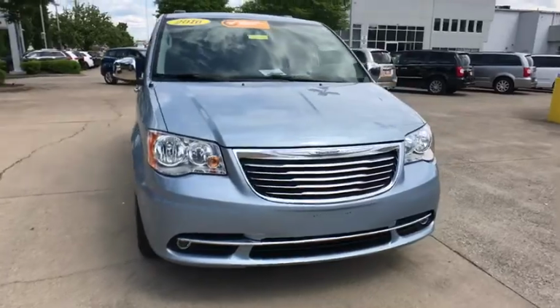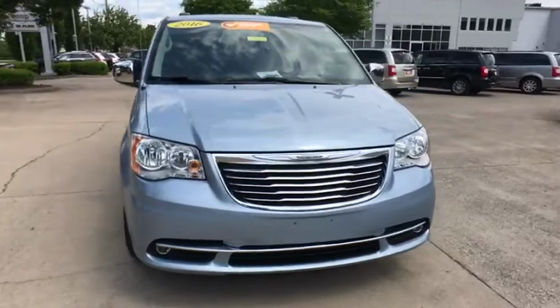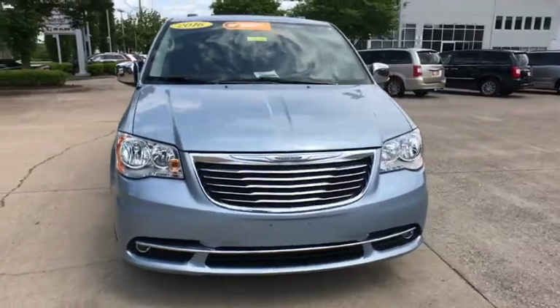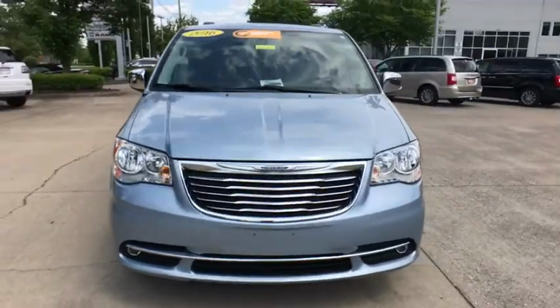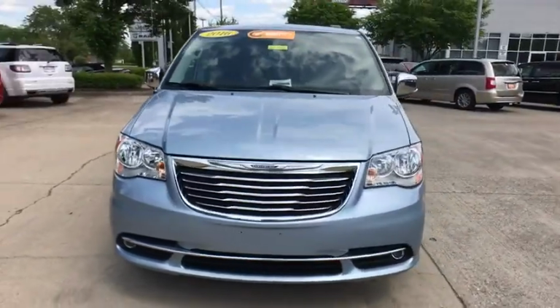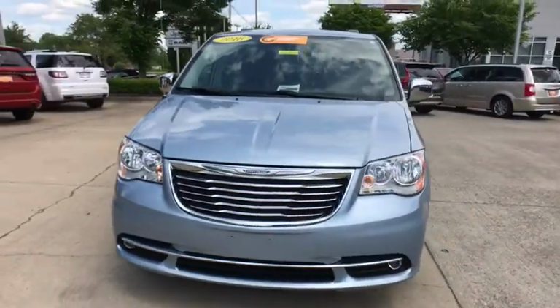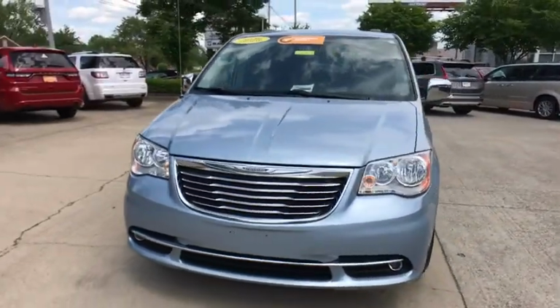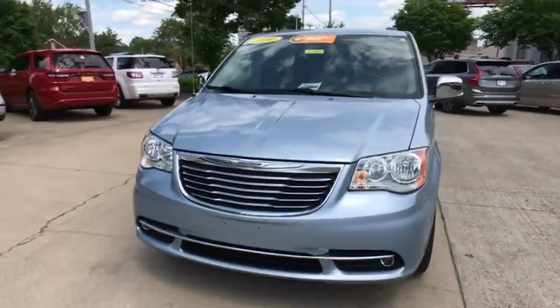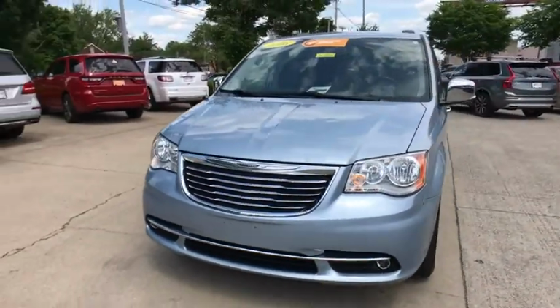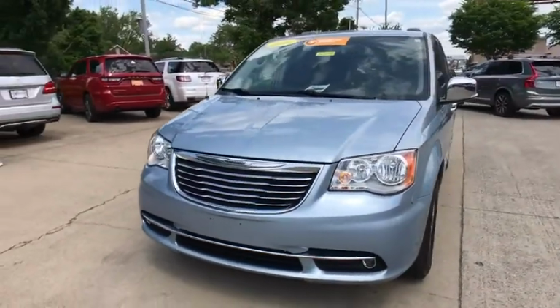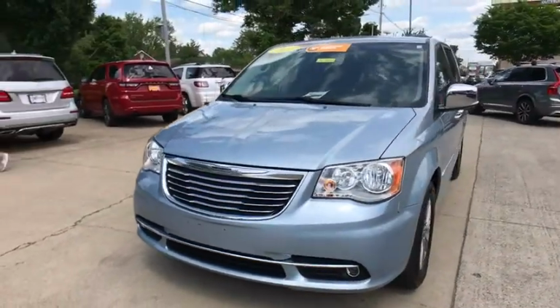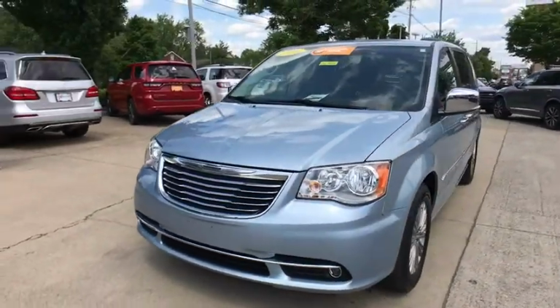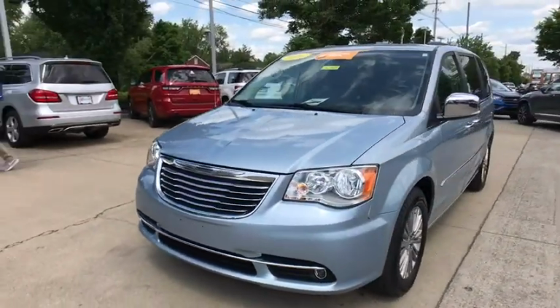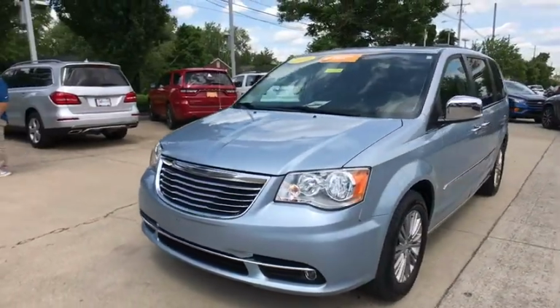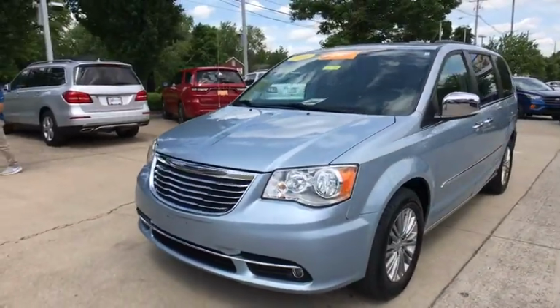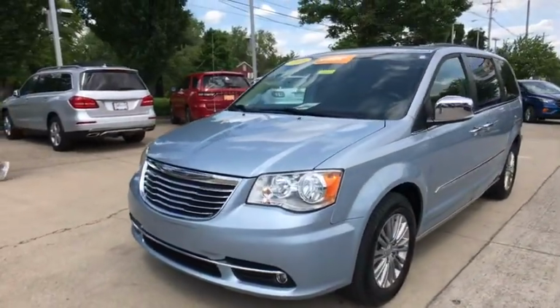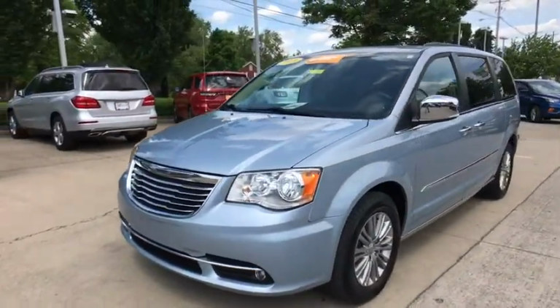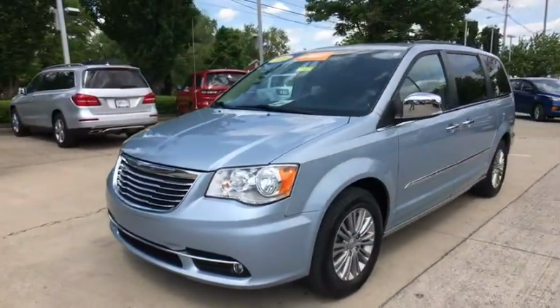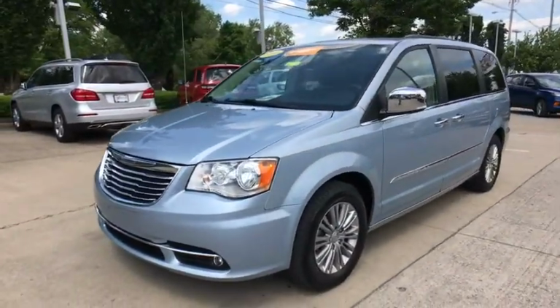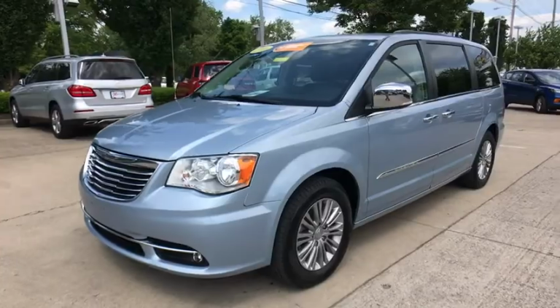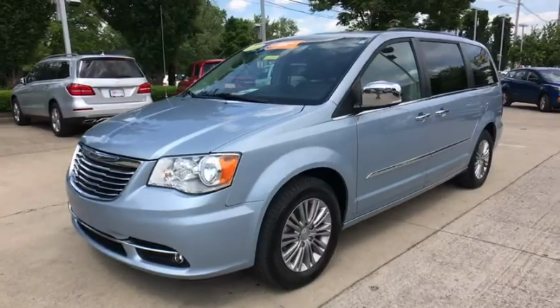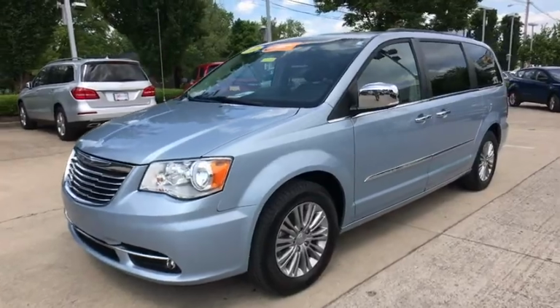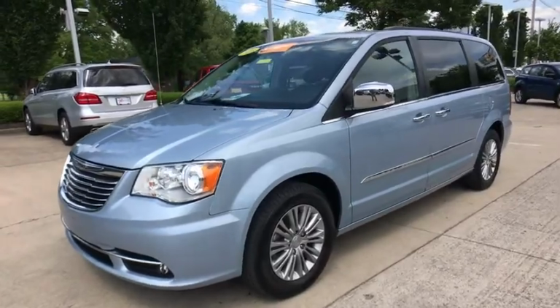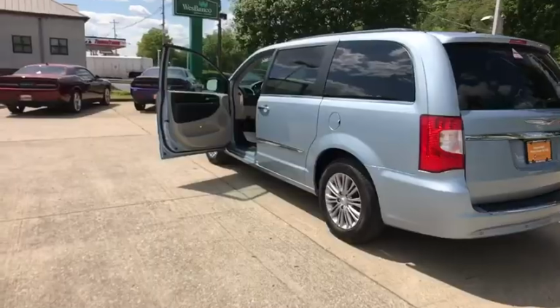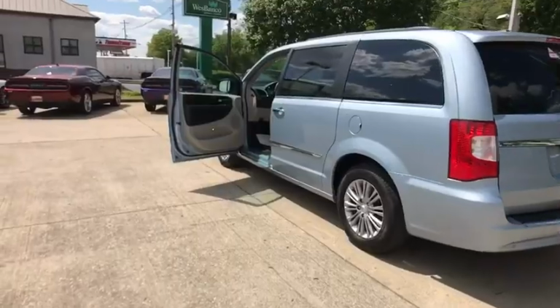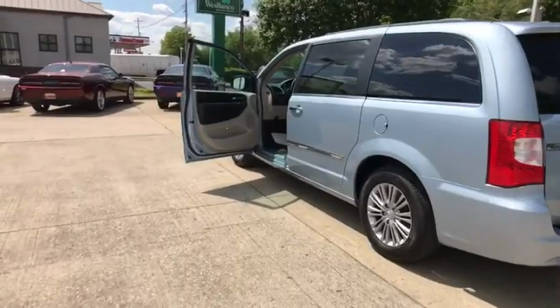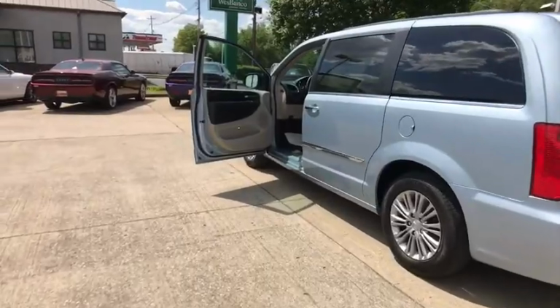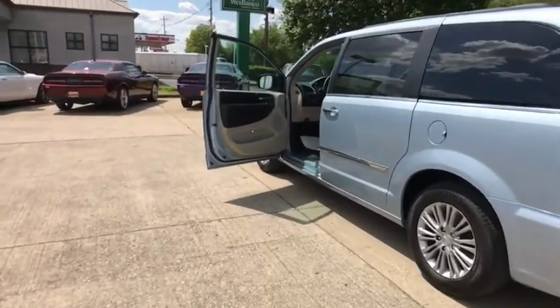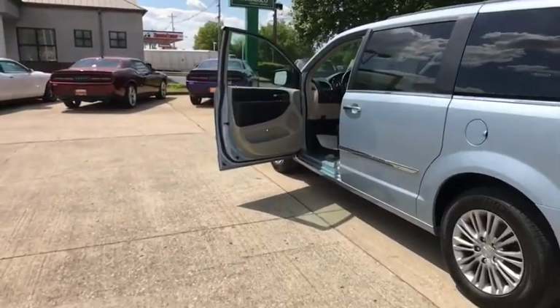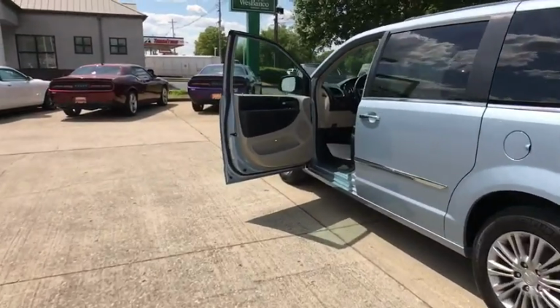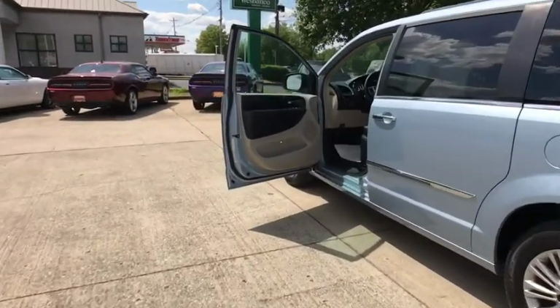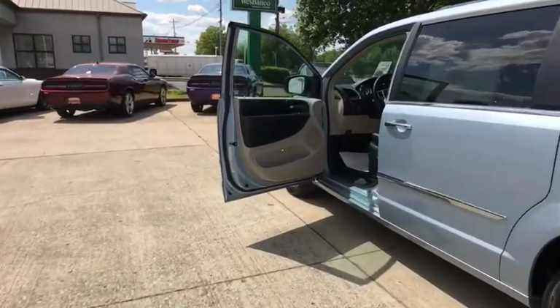Seat 7 comfortably and choose from stow-and-go seating or the innovative swivel-and-go seating. This vehicle has less than 40,000 miles.